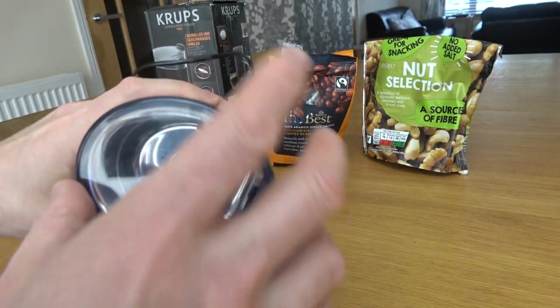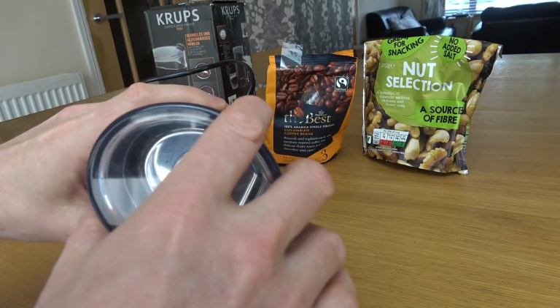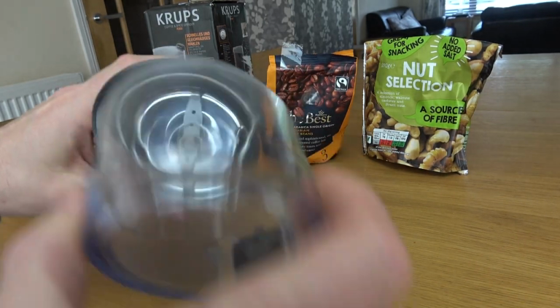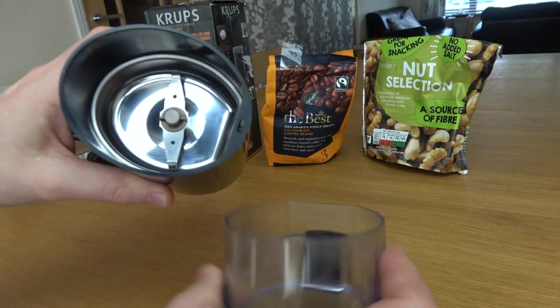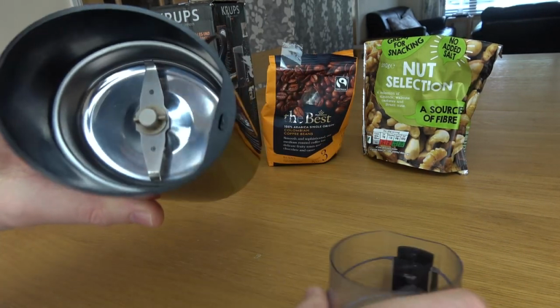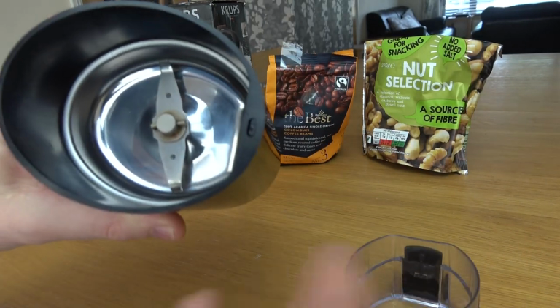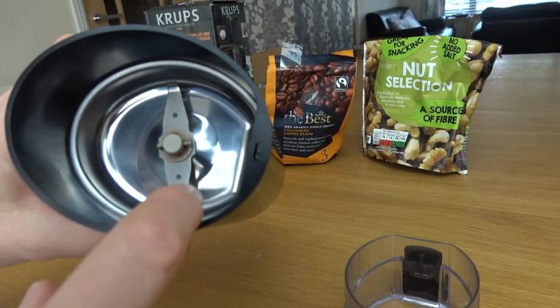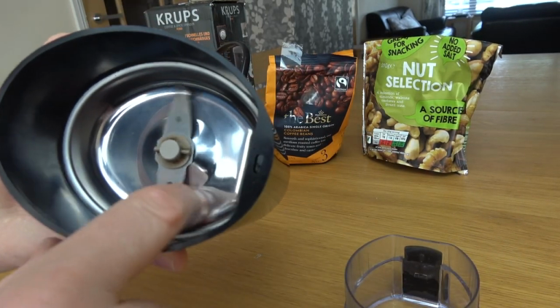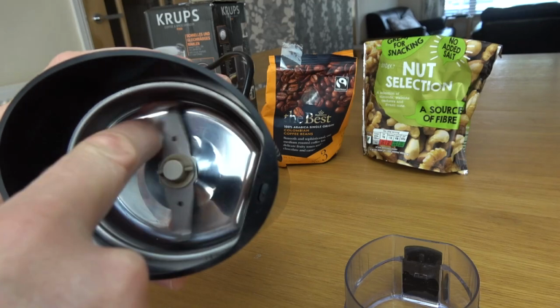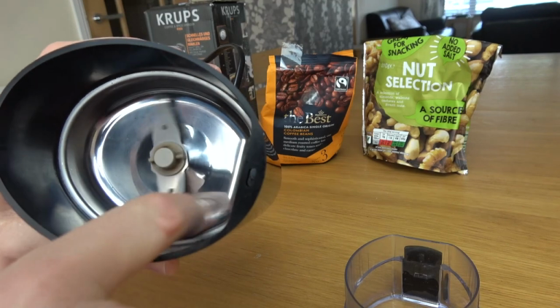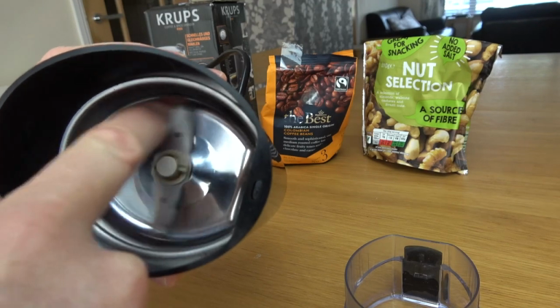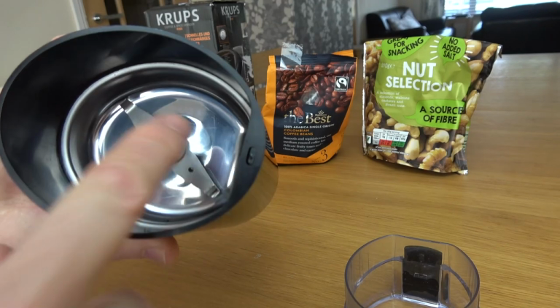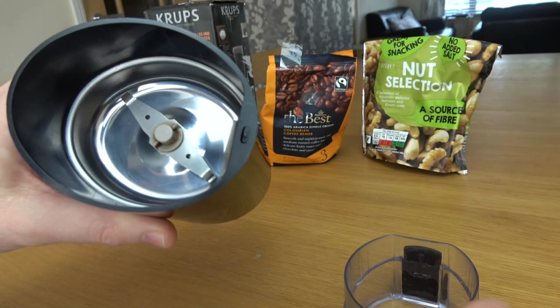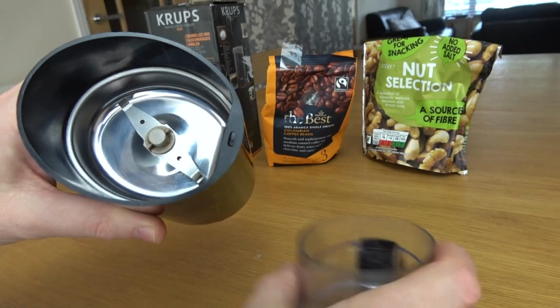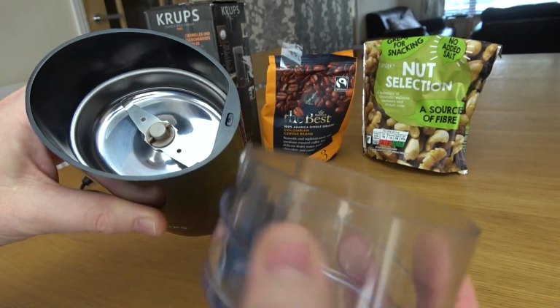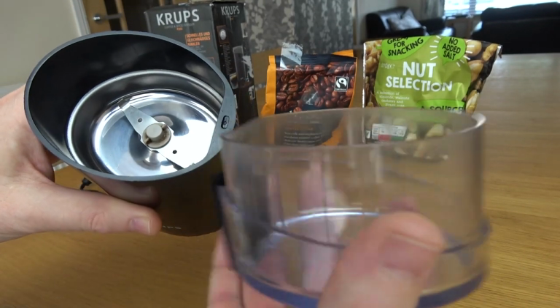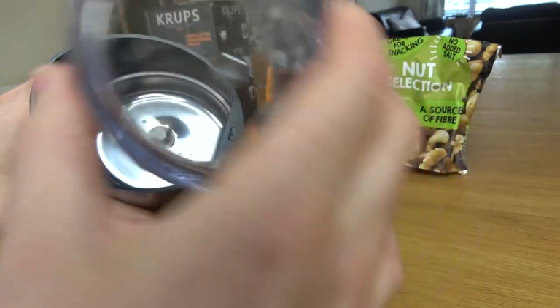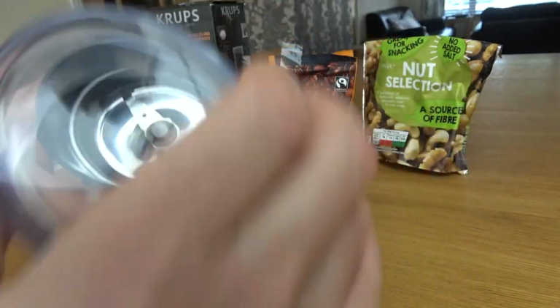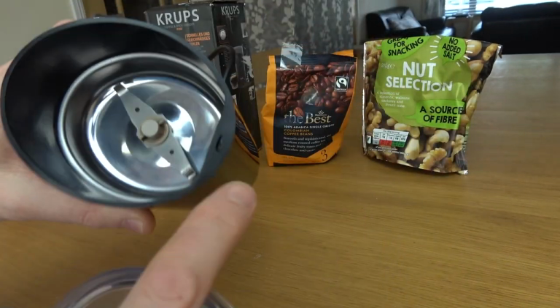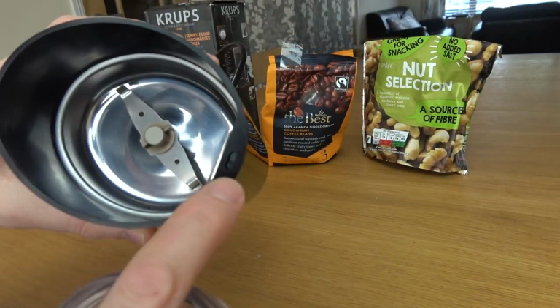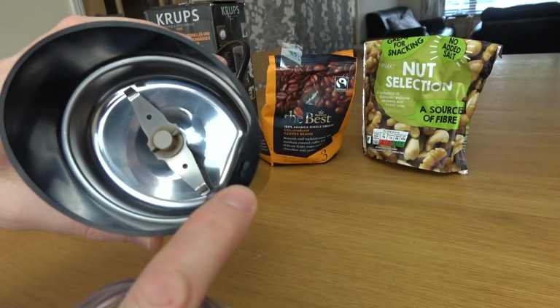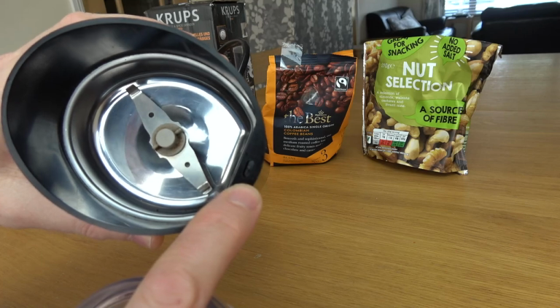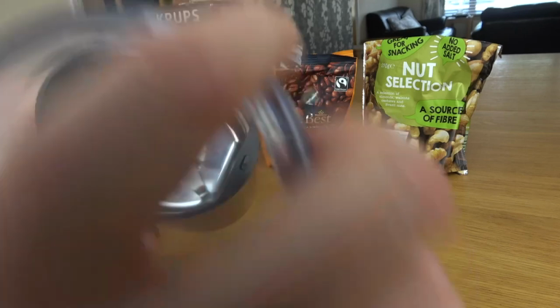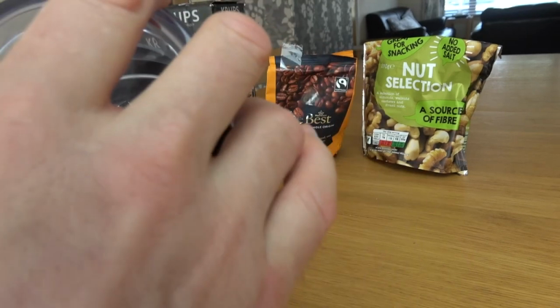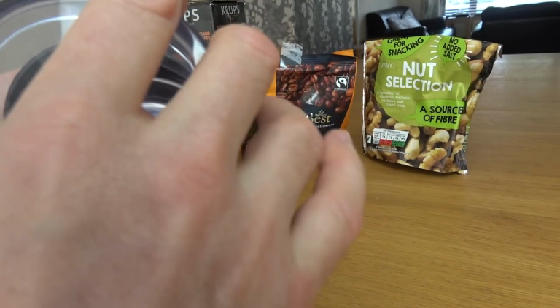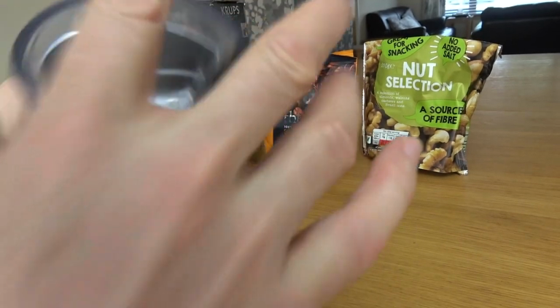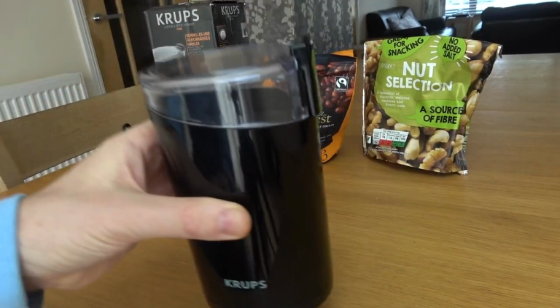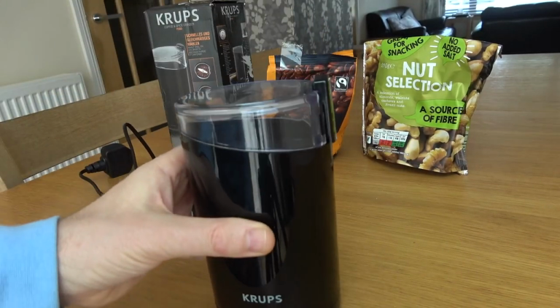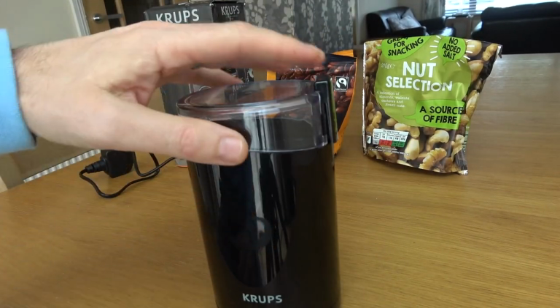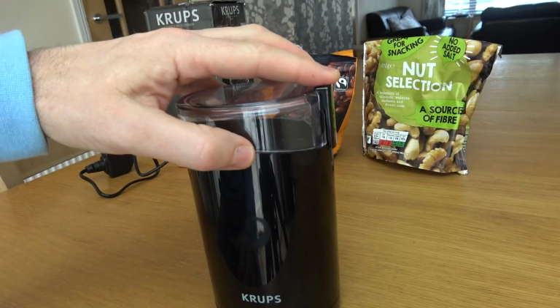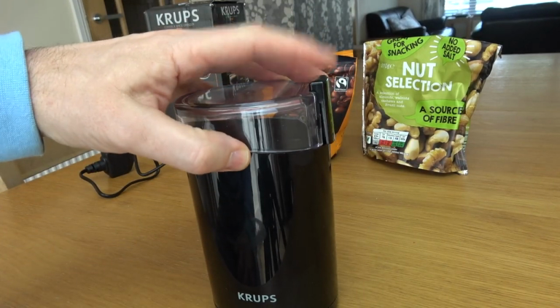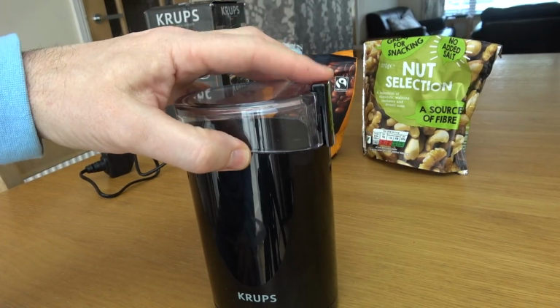If you have a look when you take off the lid, there is a blade in here and this is the blade that spins. It also has a safety feature in that it will only work when this part is pressed, so when you put the lid on, this is your on and off button.